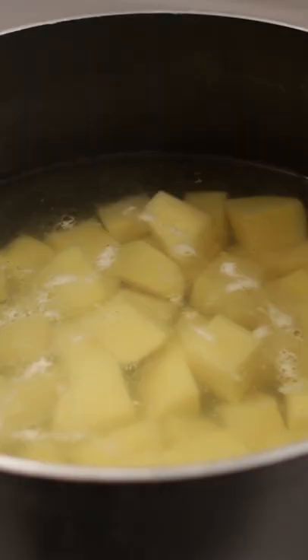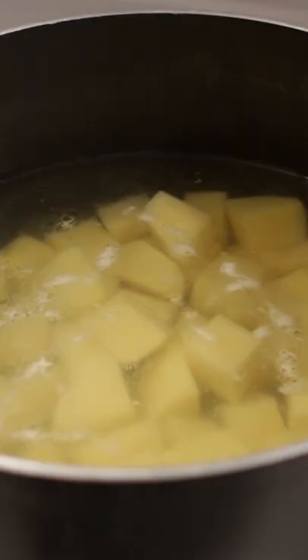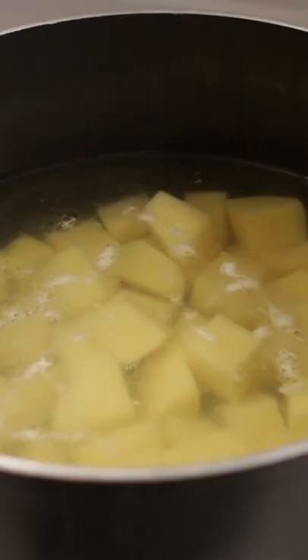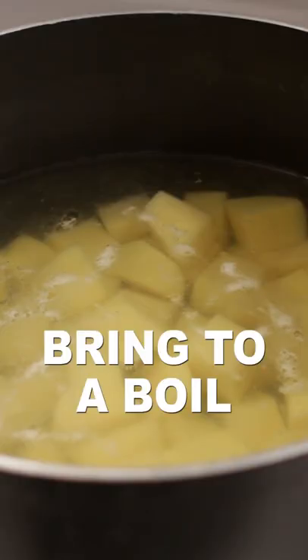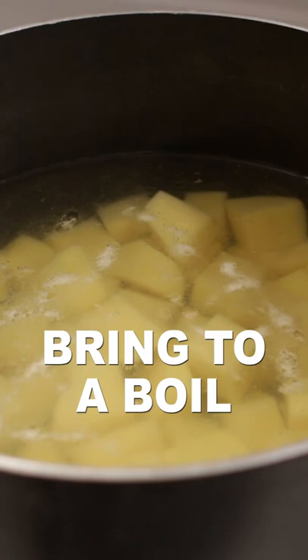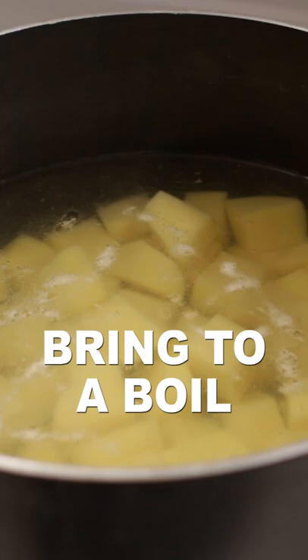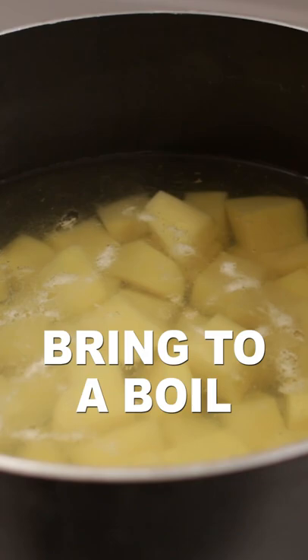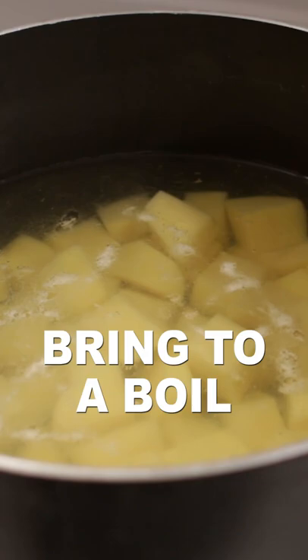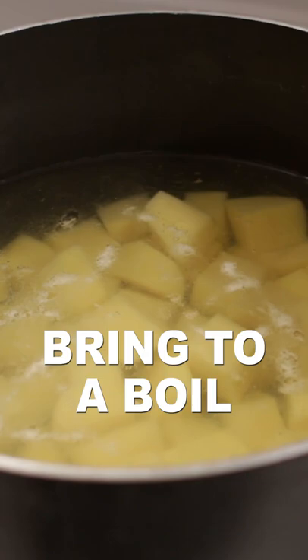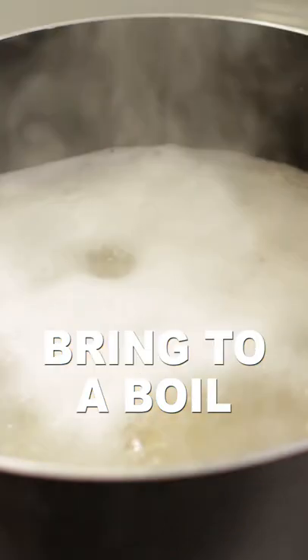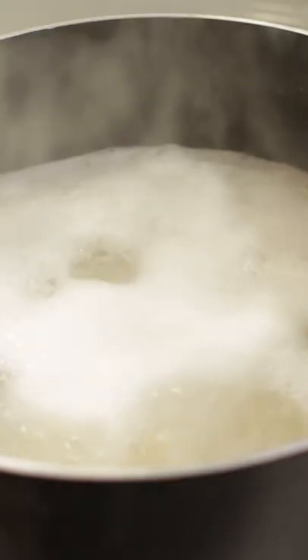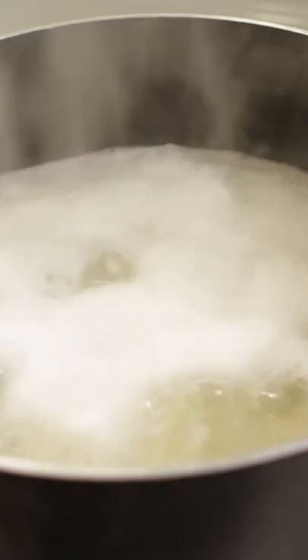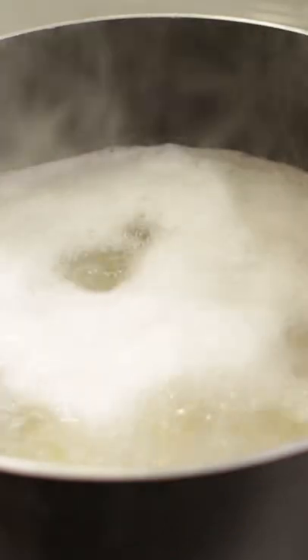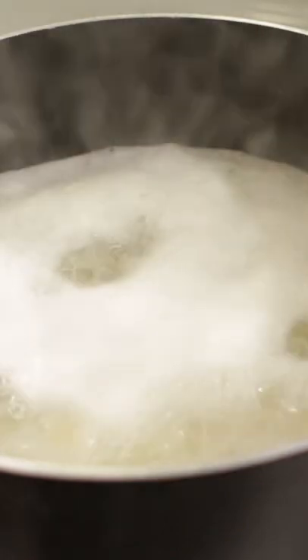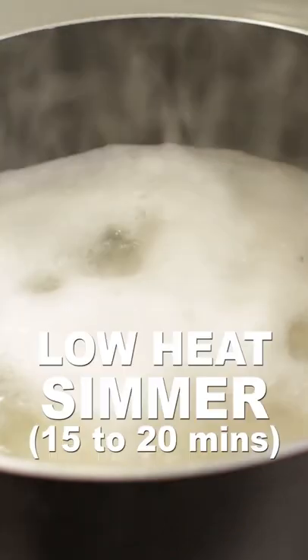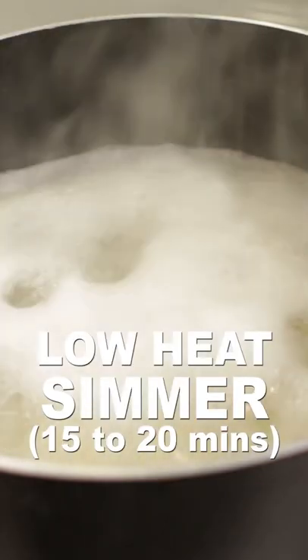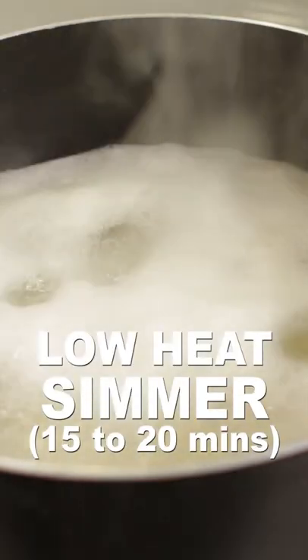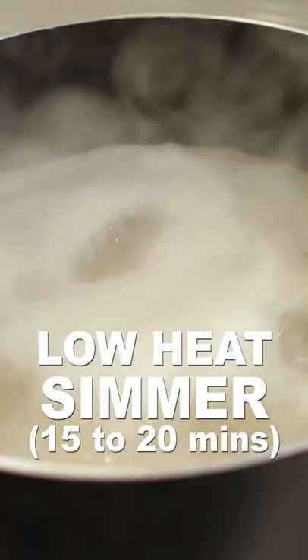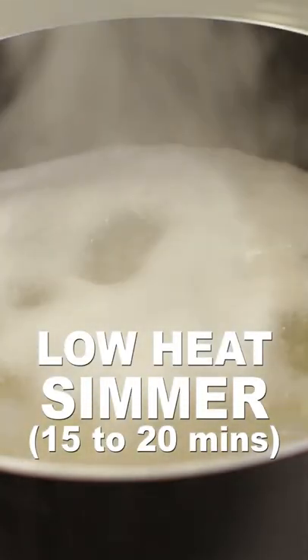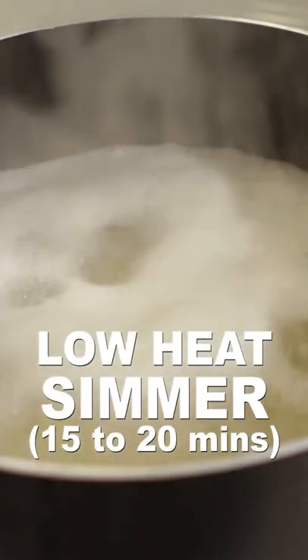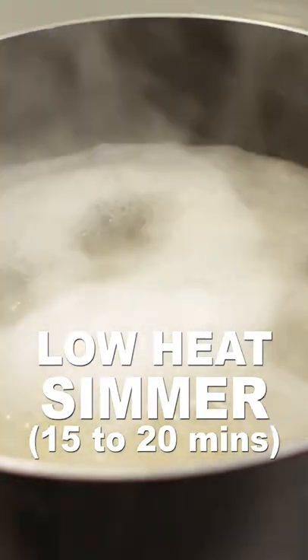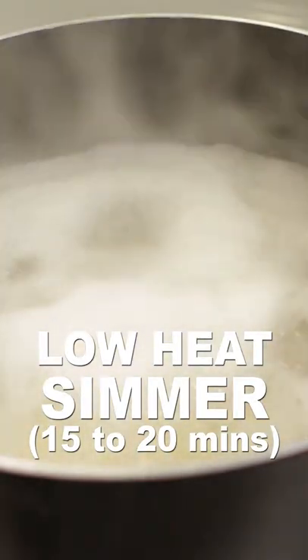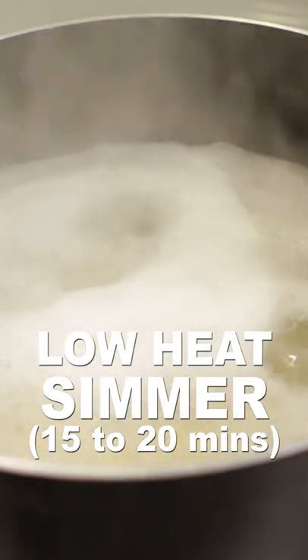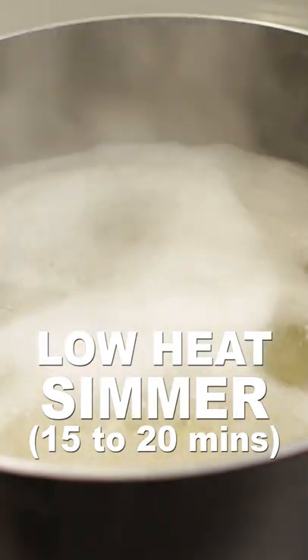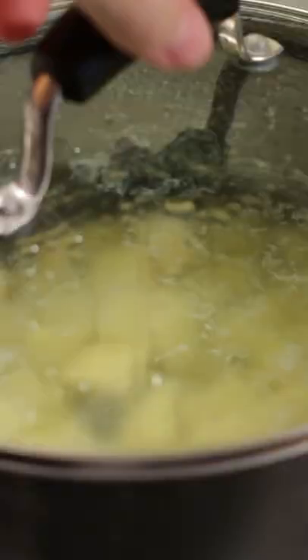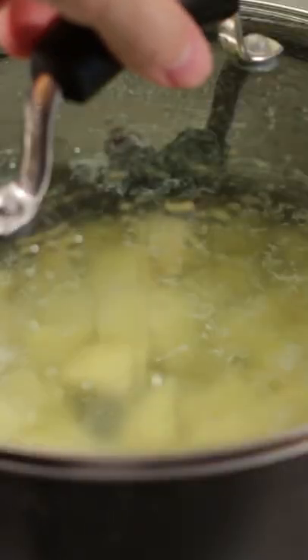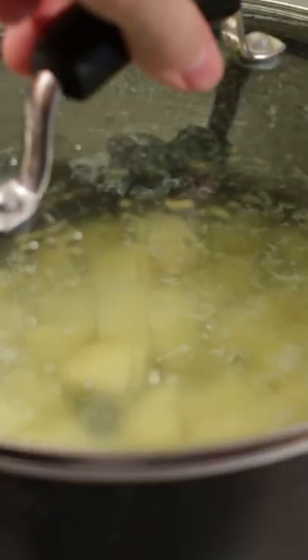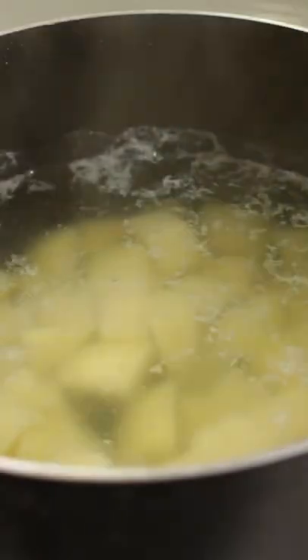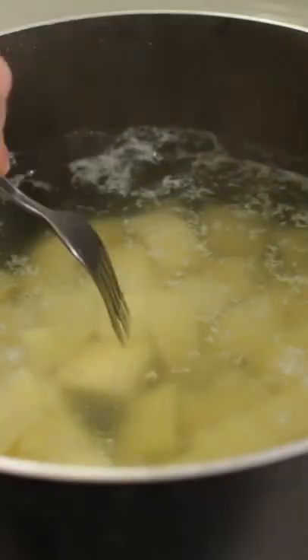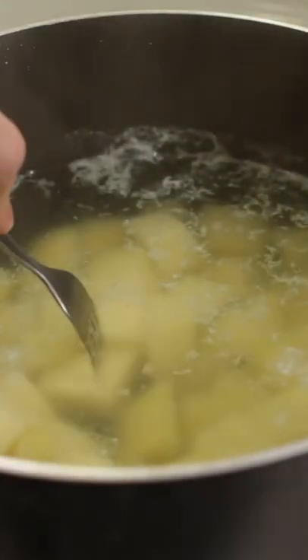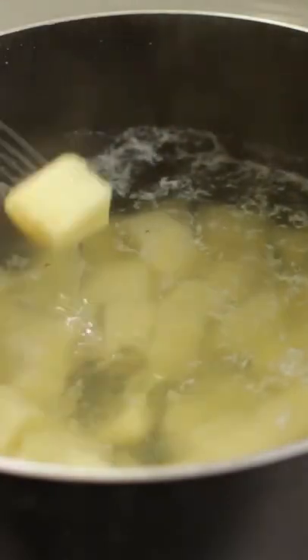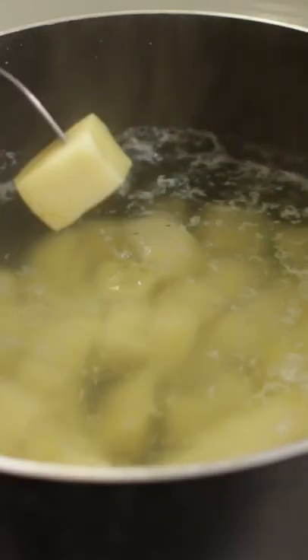Set burner to high and bring the water to a boil. Set heat to low, cover, and simmer 15 to 20 minutes until the potatoes are fork tender.